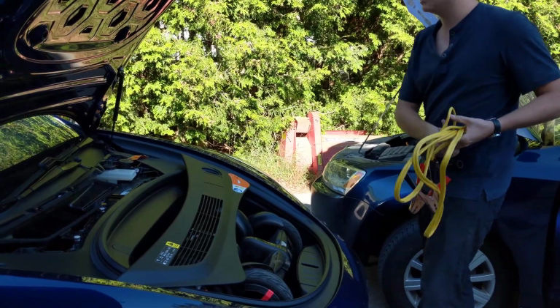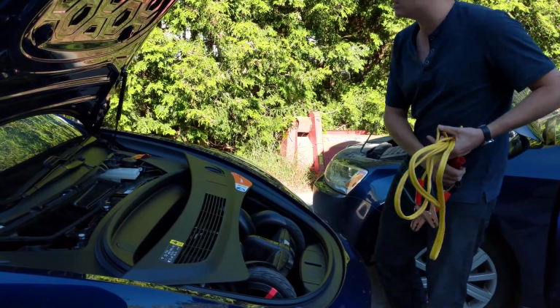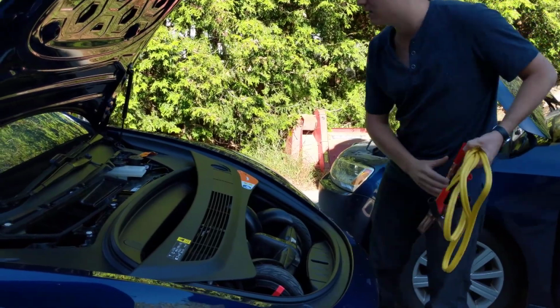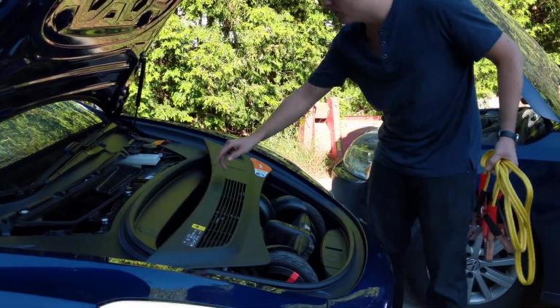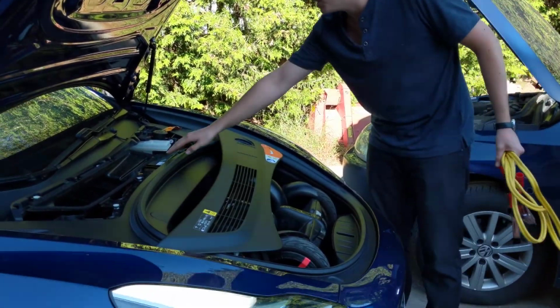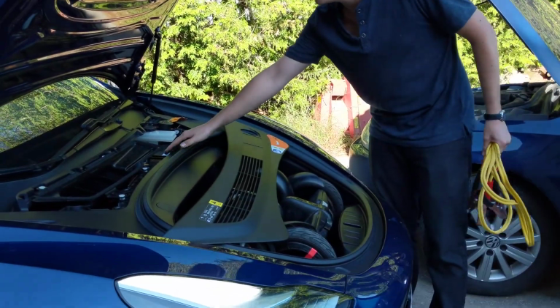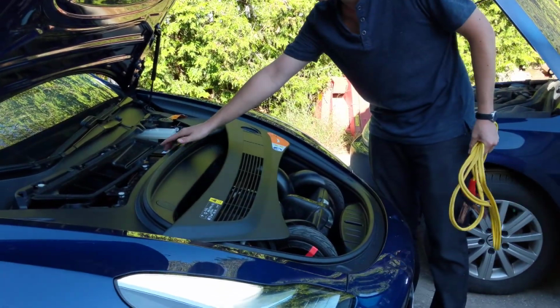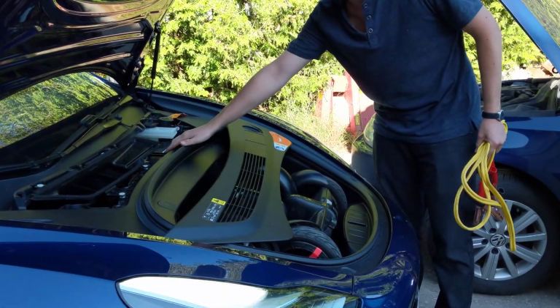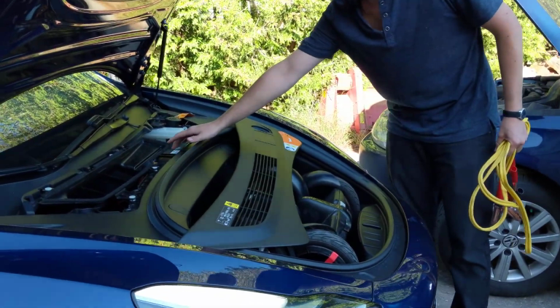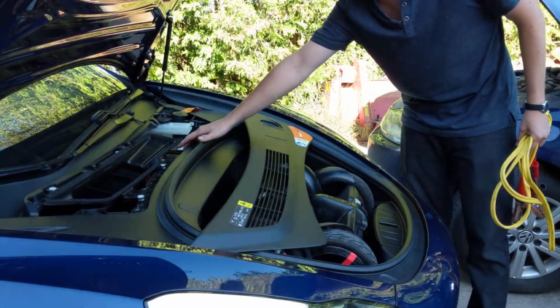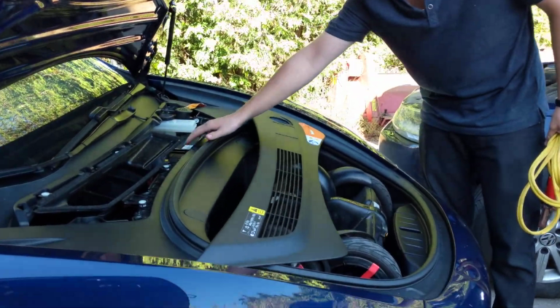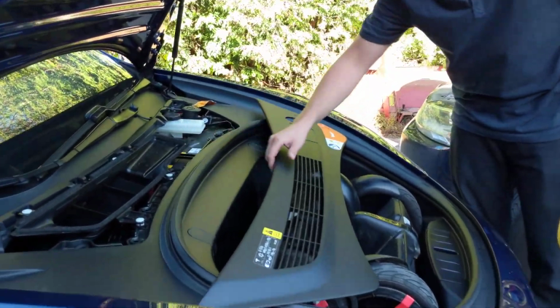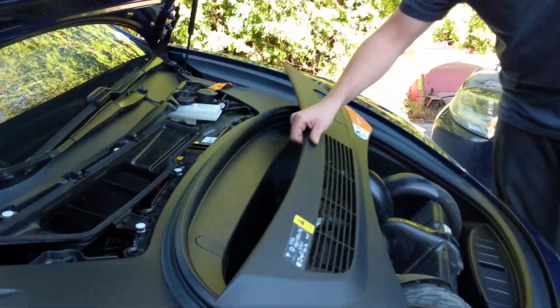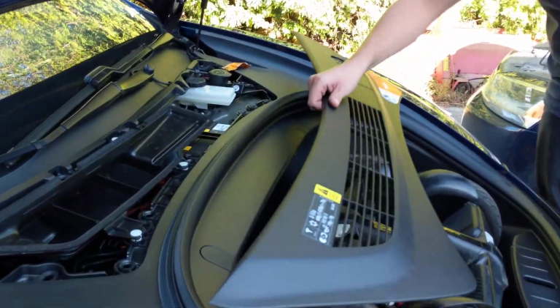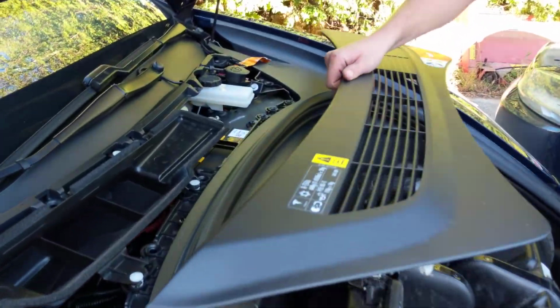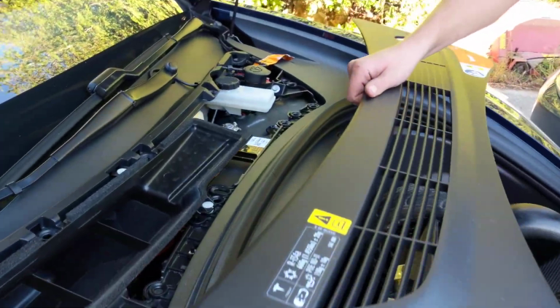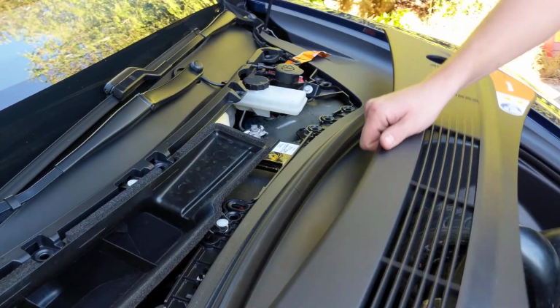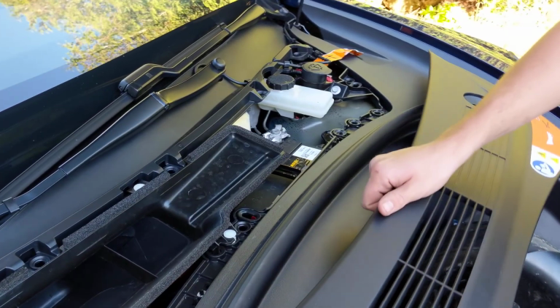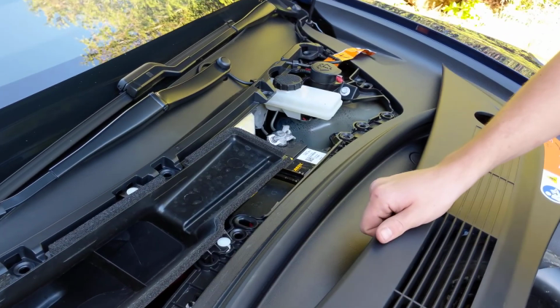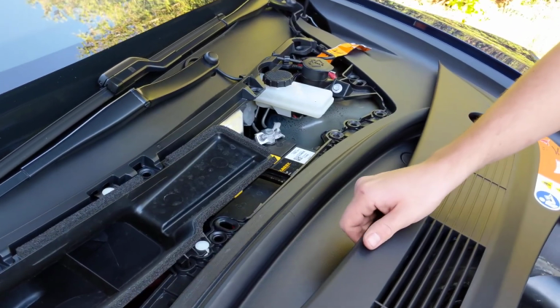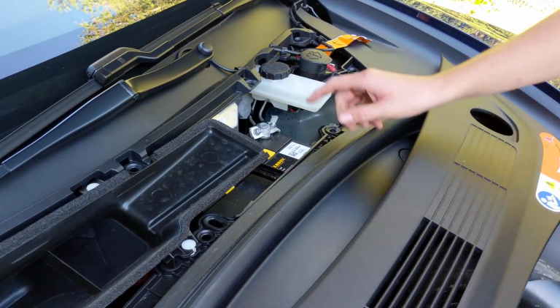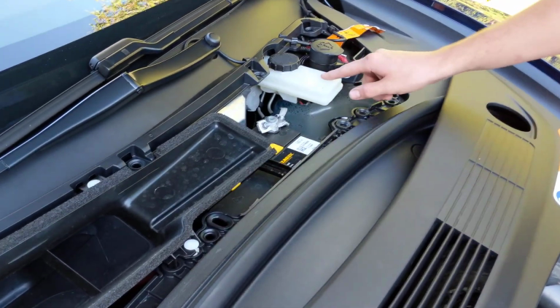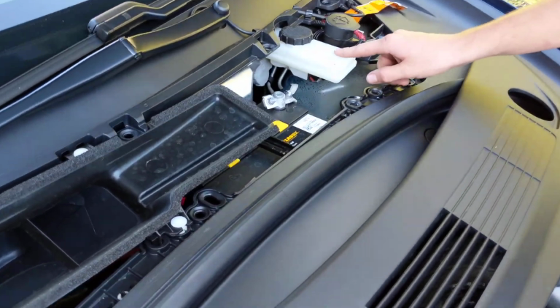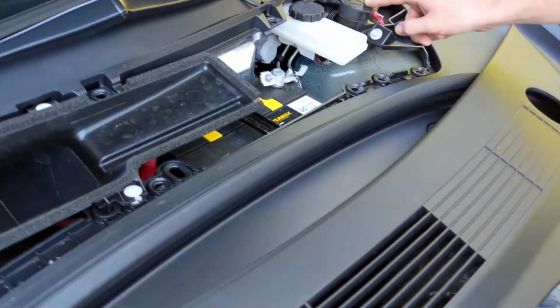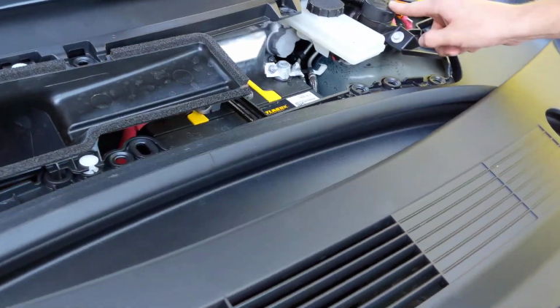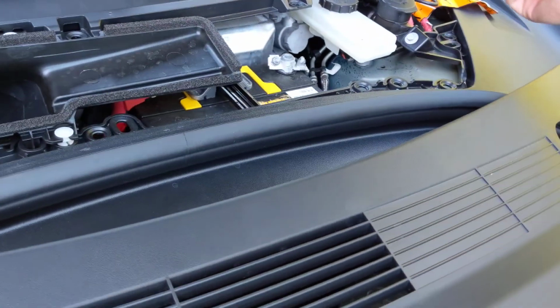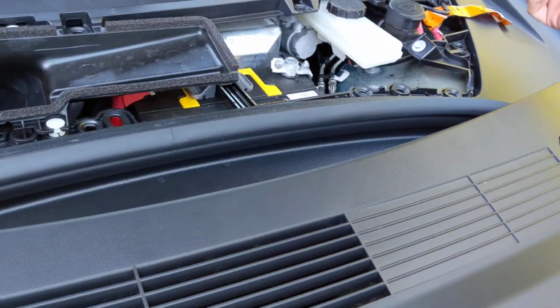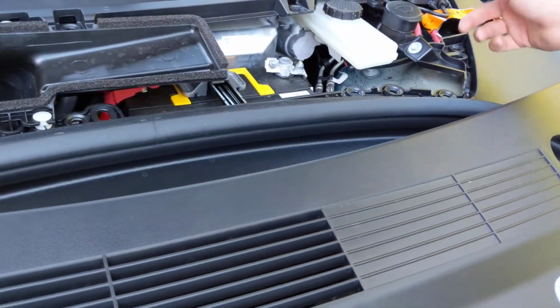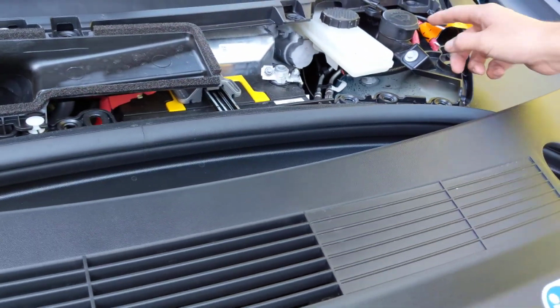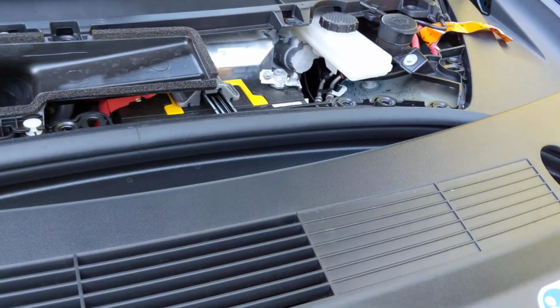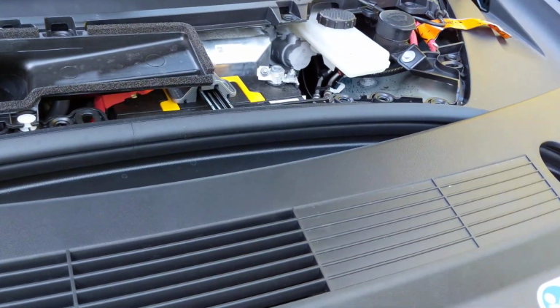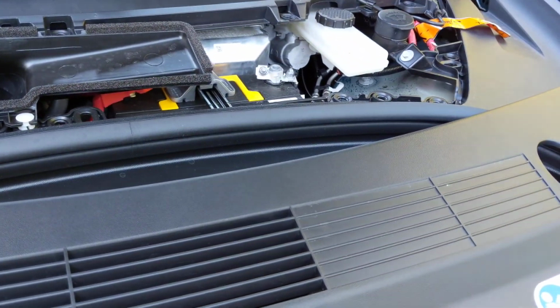As you can see, the 12-volt battery is located here, underneath the front grille. This just comes off with some easy snaps. You've got your brake fluid and your windshield washer fluid in there as well.